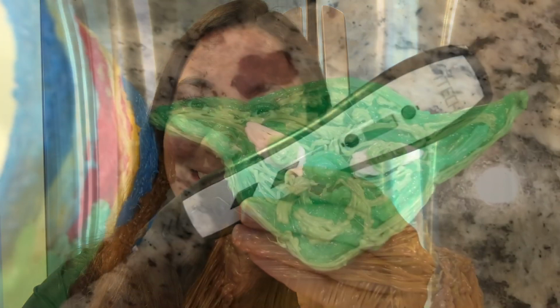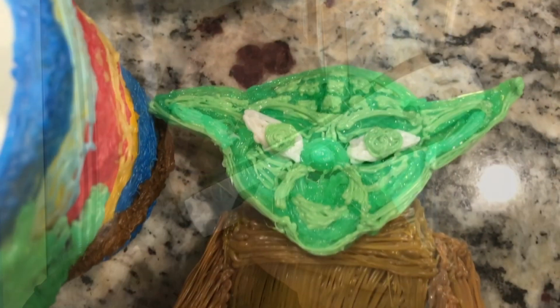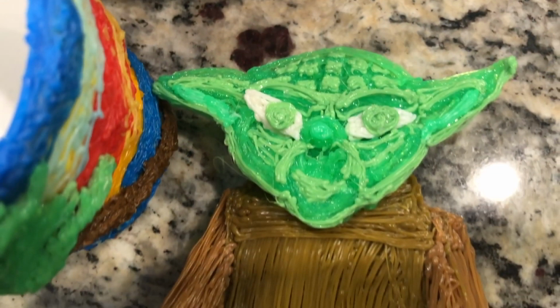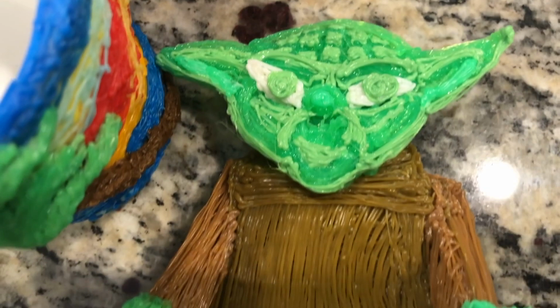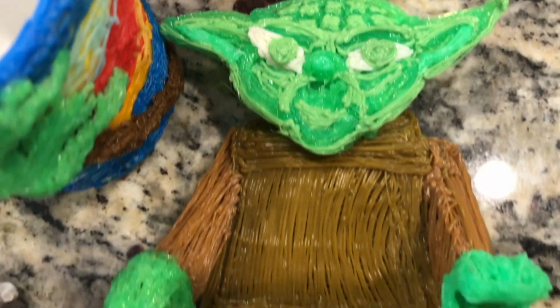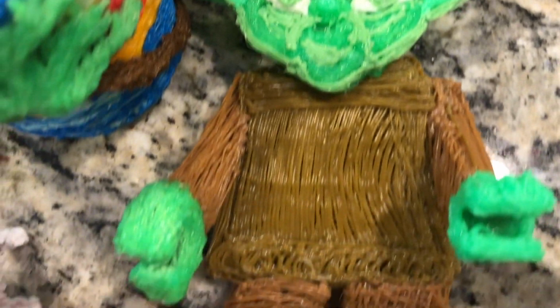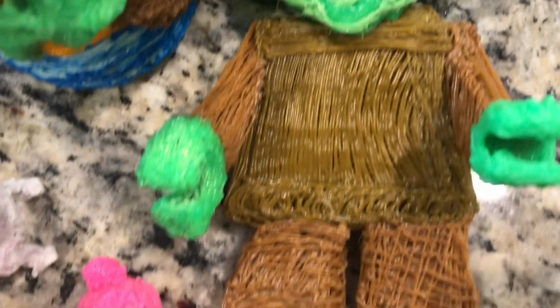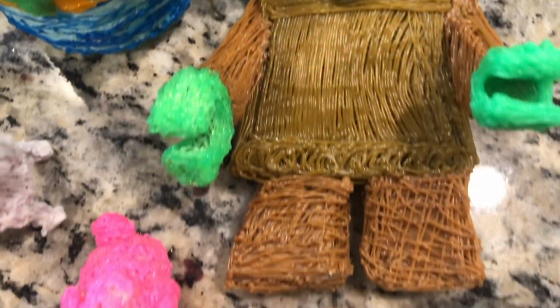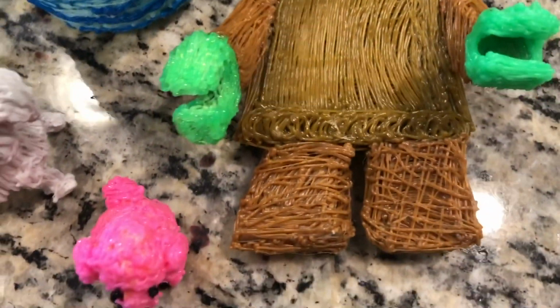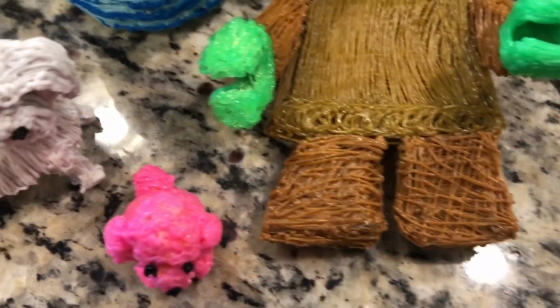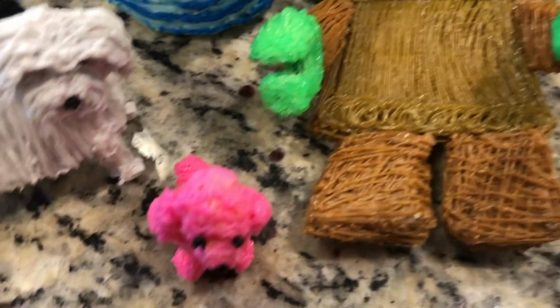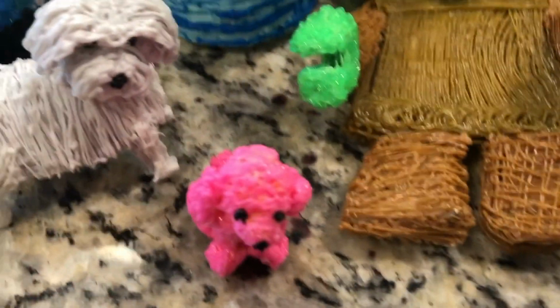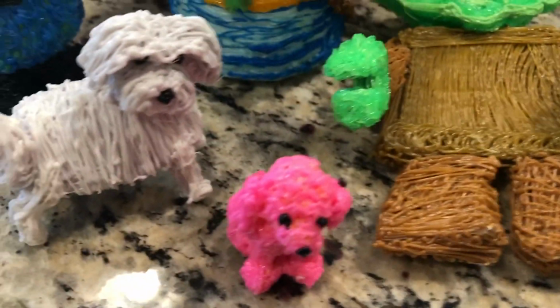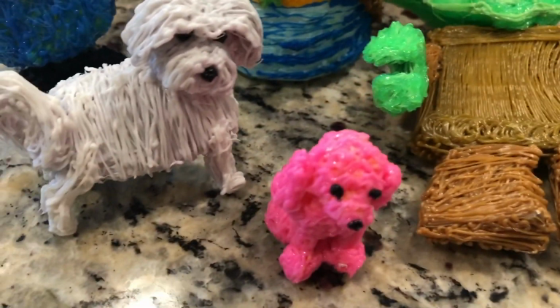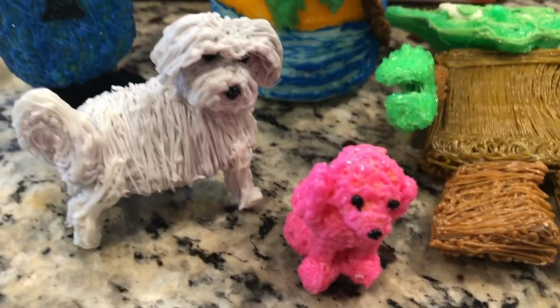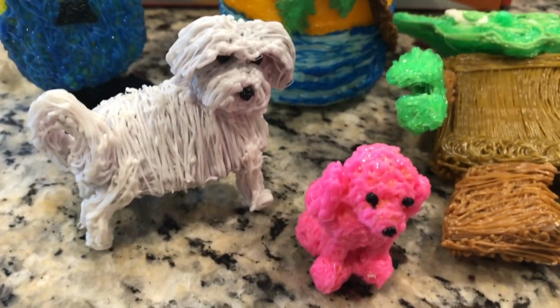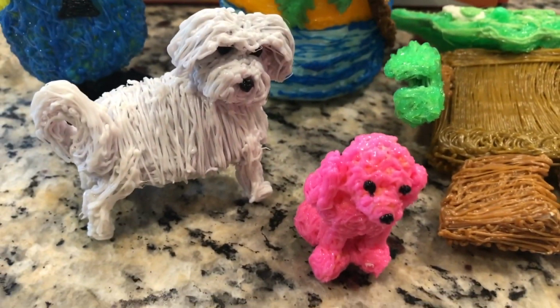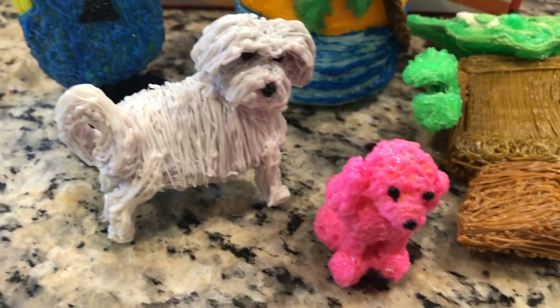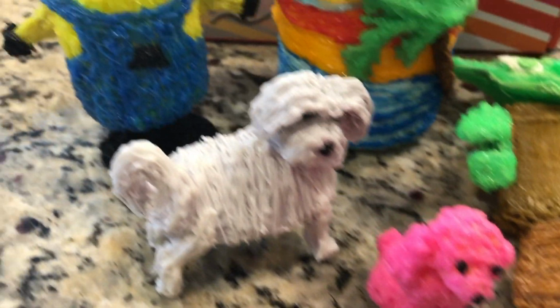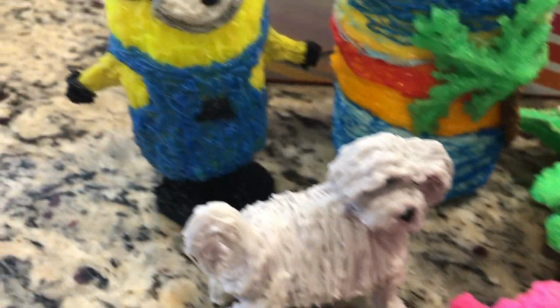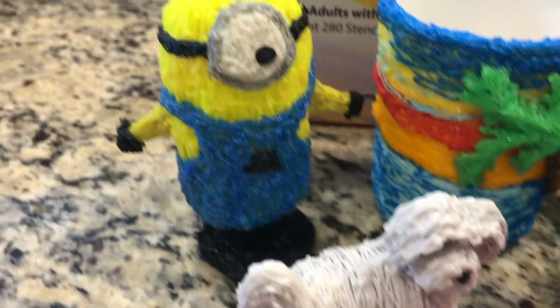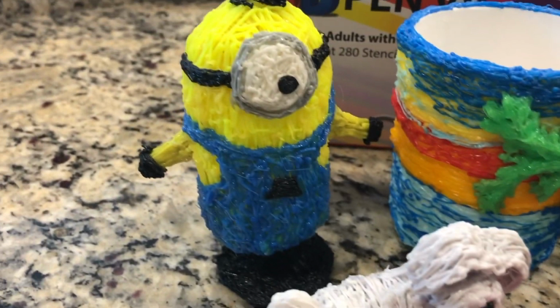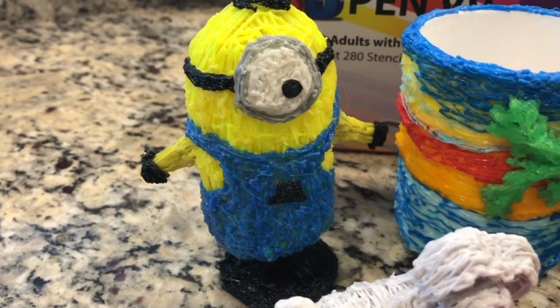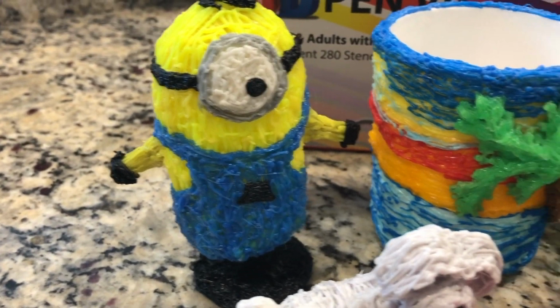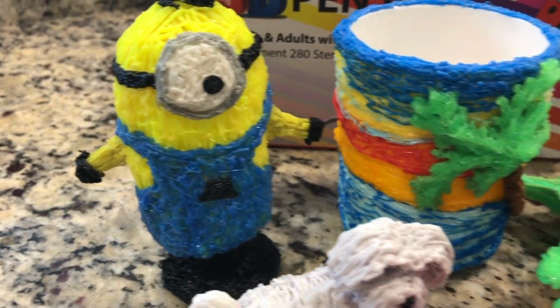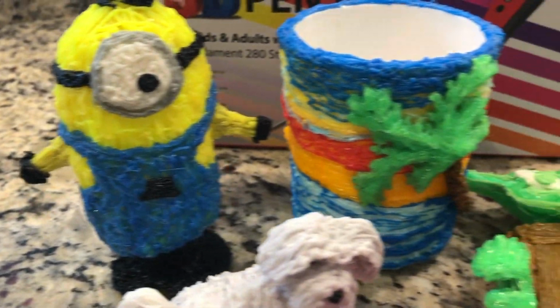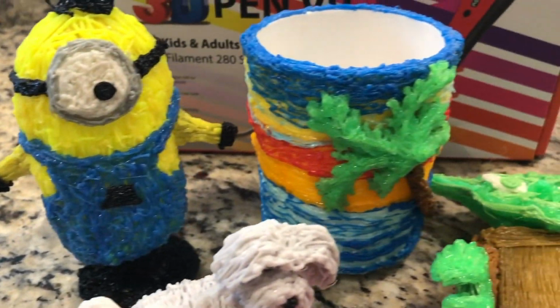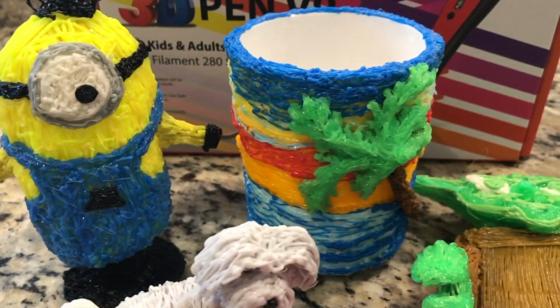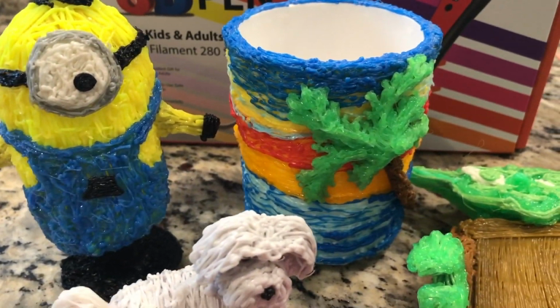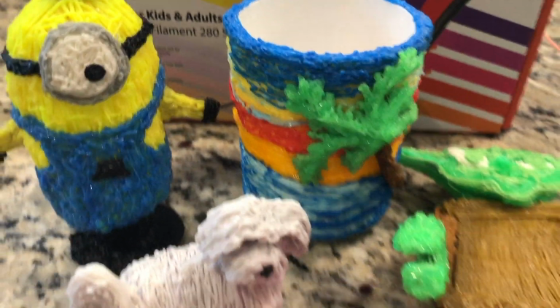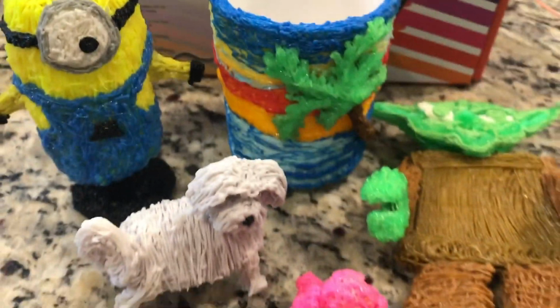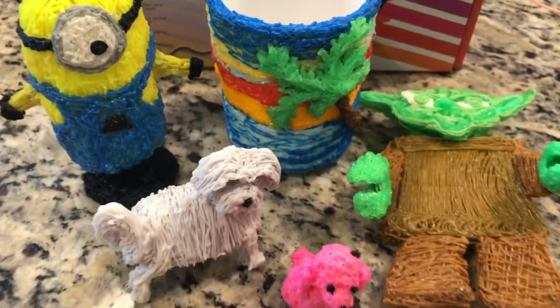These are a few creations I created with the 3D pen, and as you can see you really can create just about anything and have so much fun doing it too.